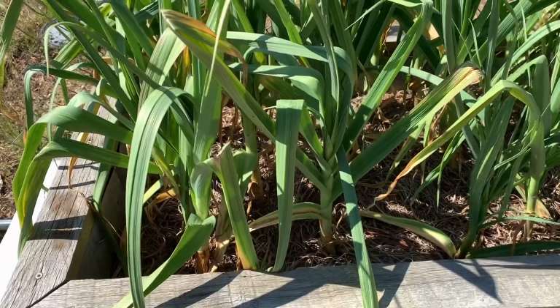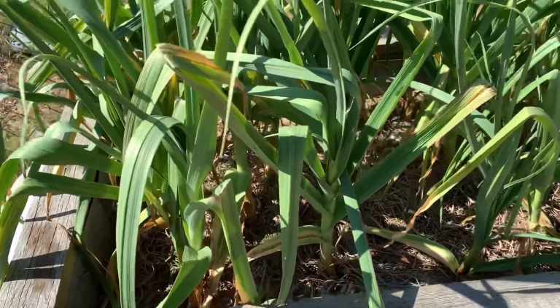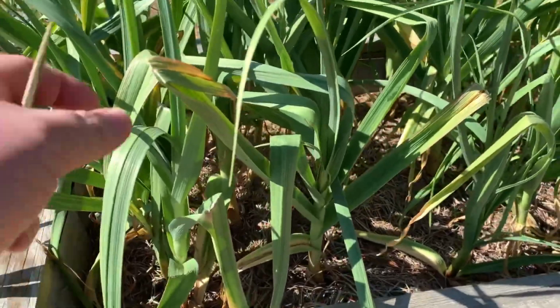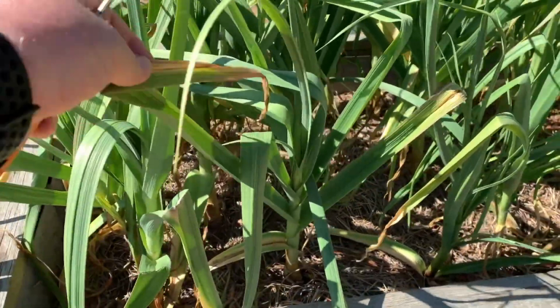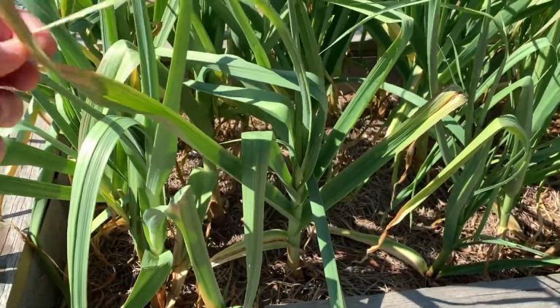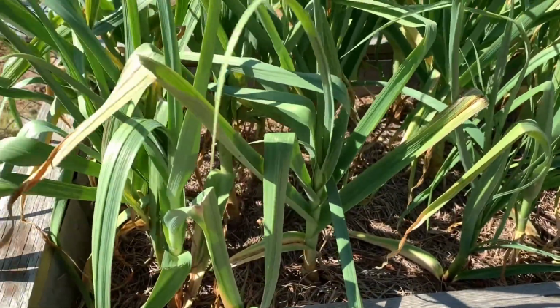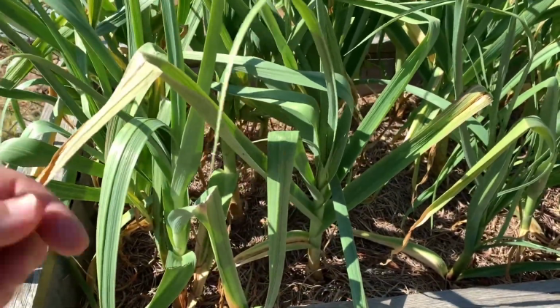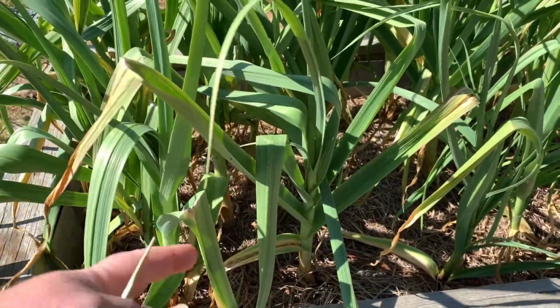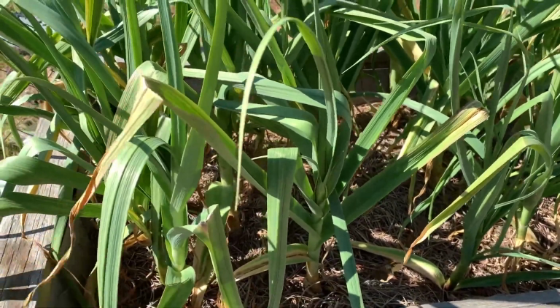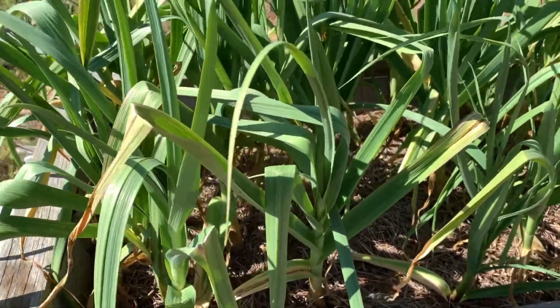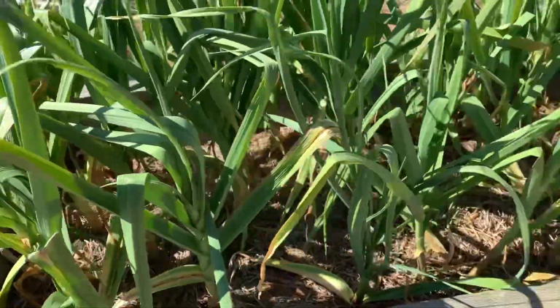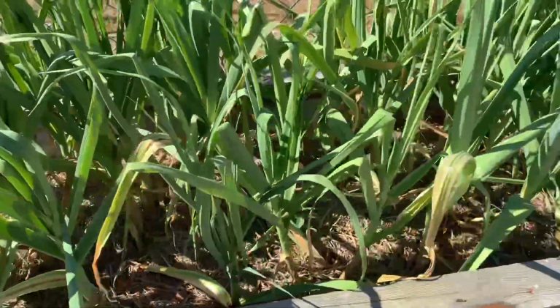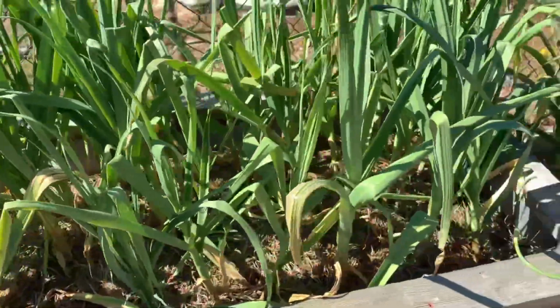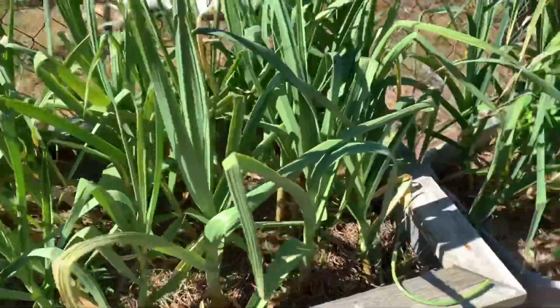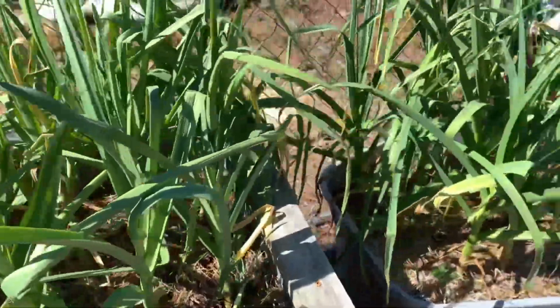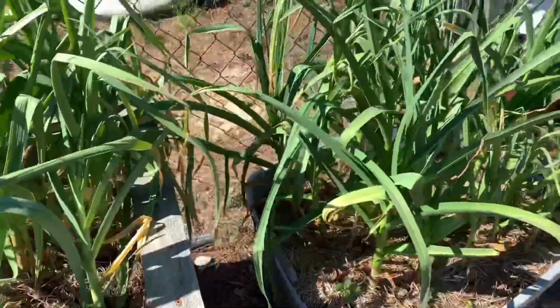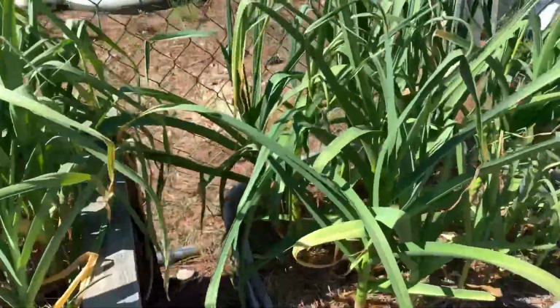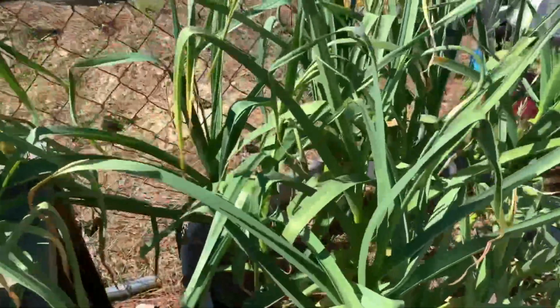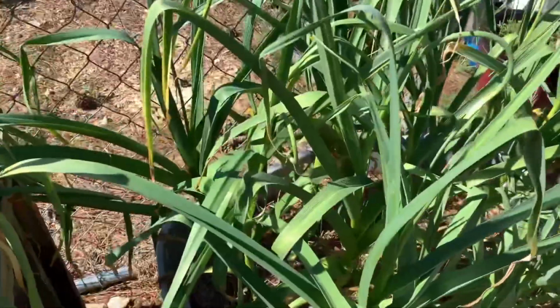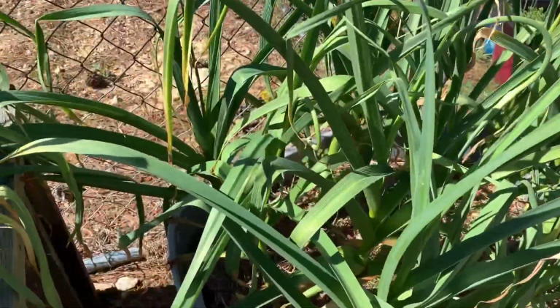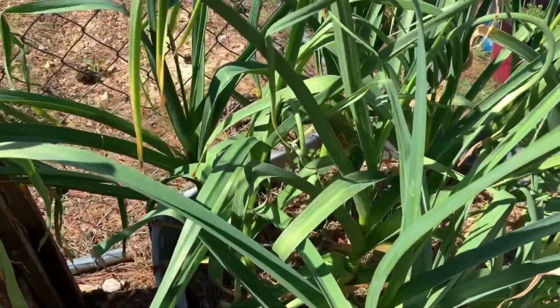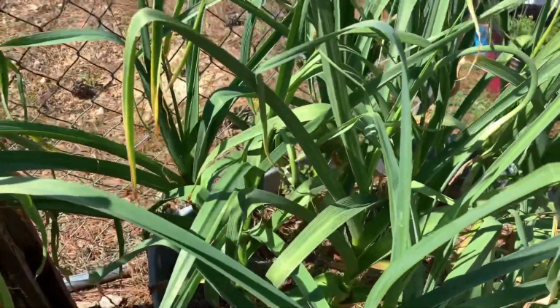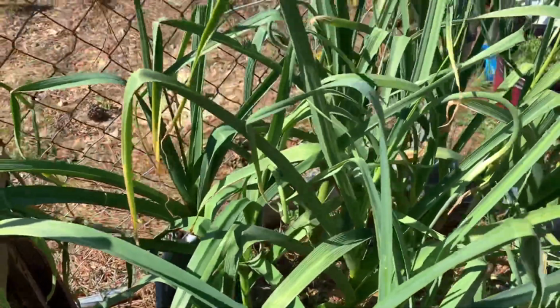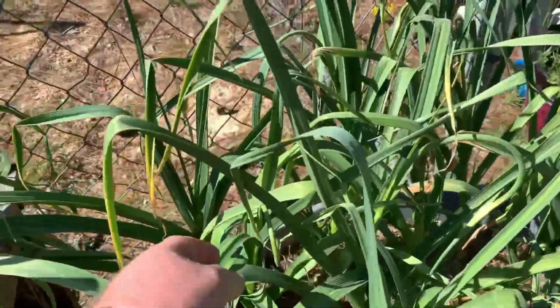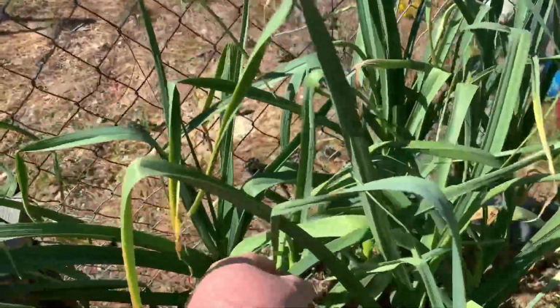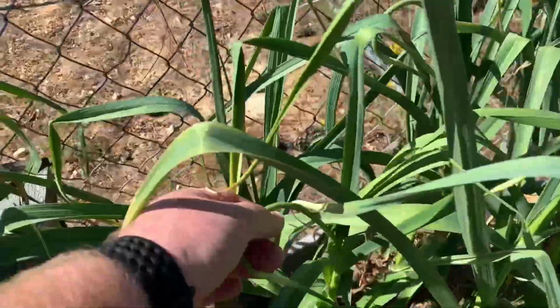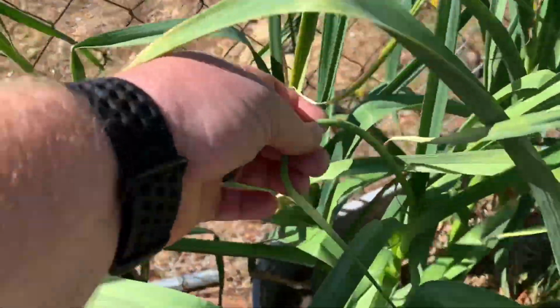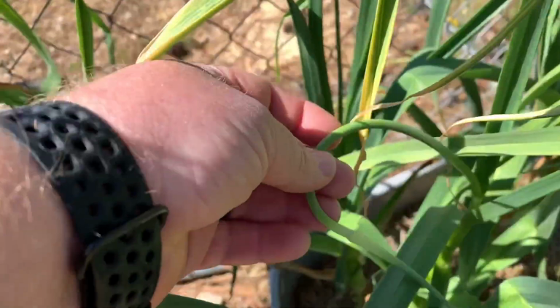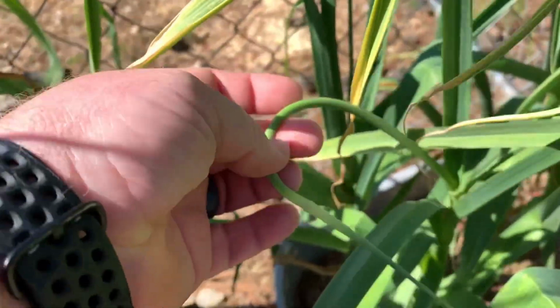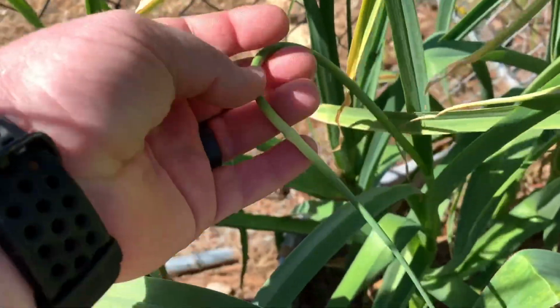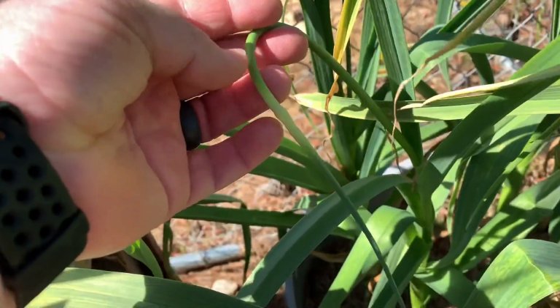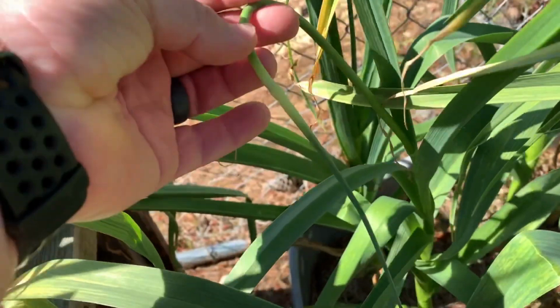I've read about two thirds or one third of the bottom of the plant being brown is the signal to harvest. And over here we've got some scapes — here's a scape right here.